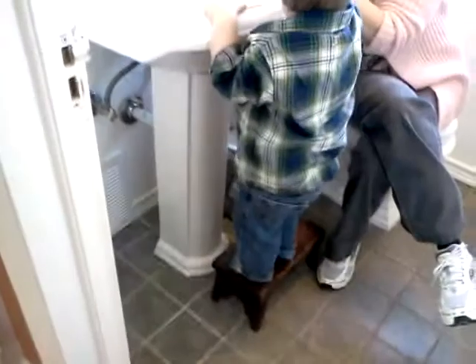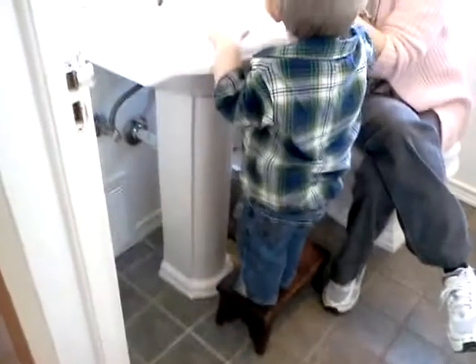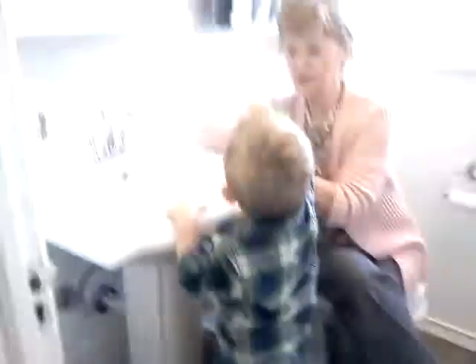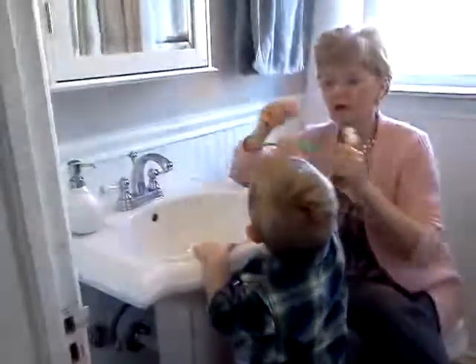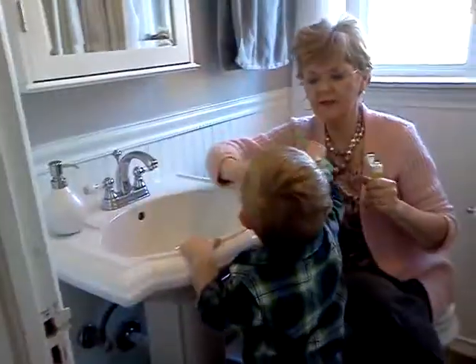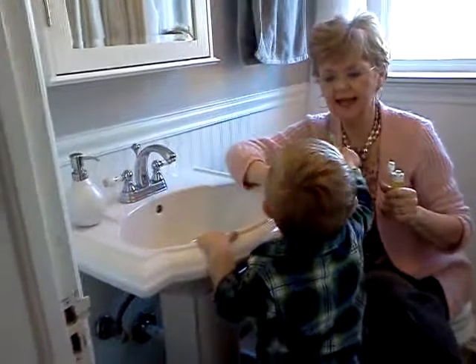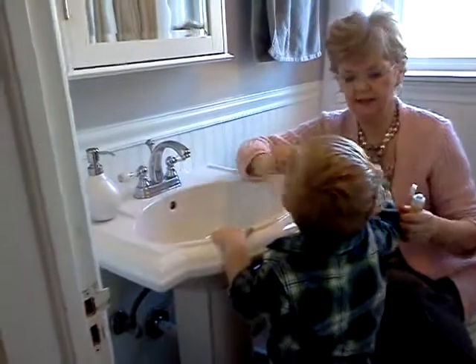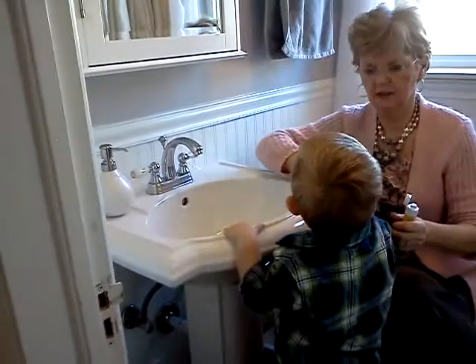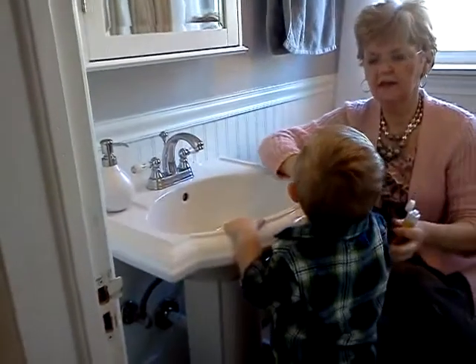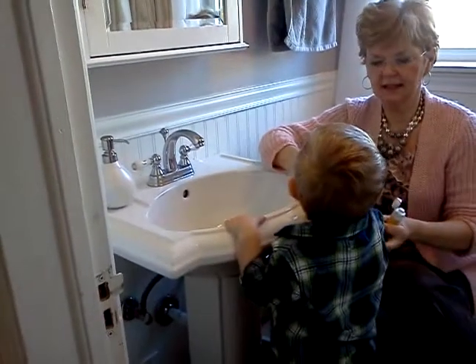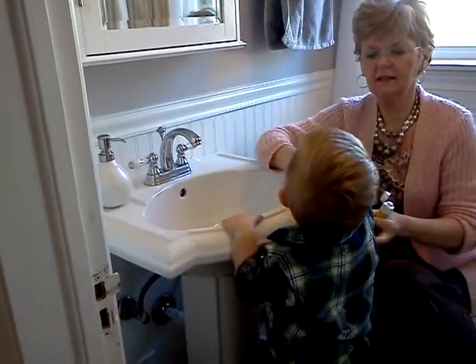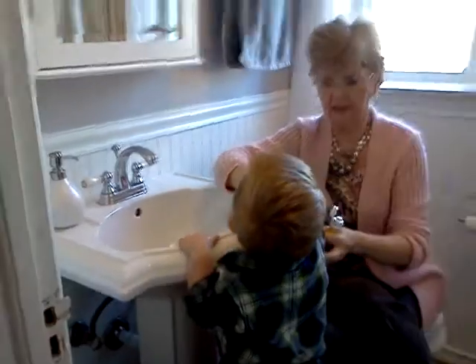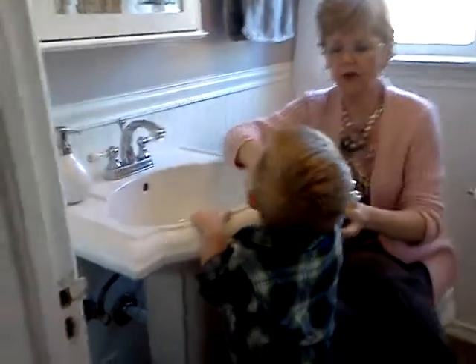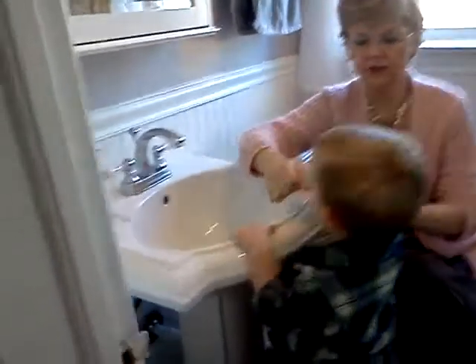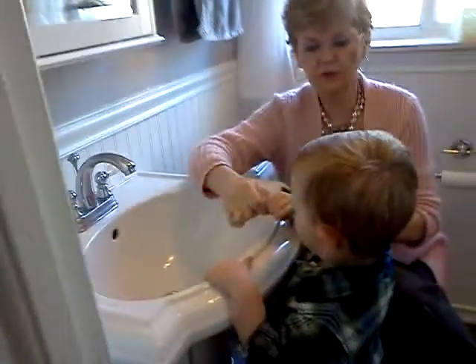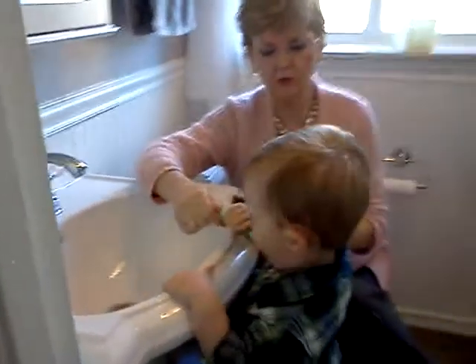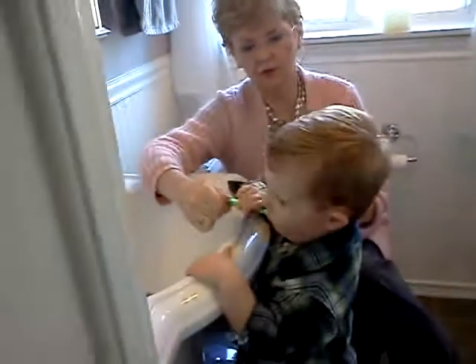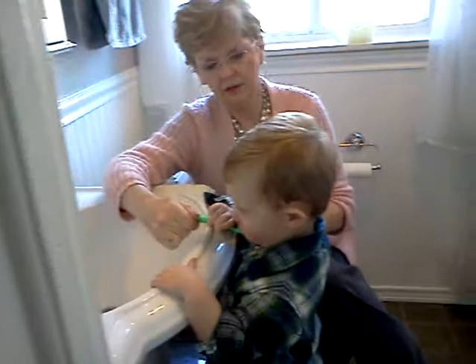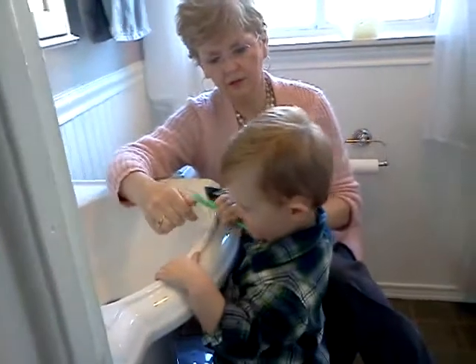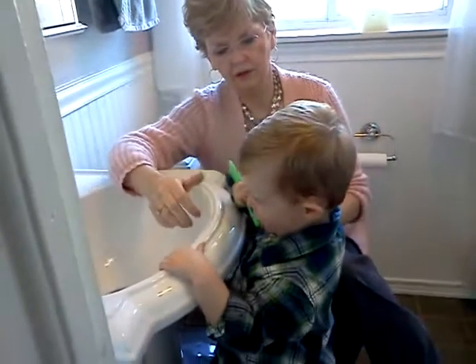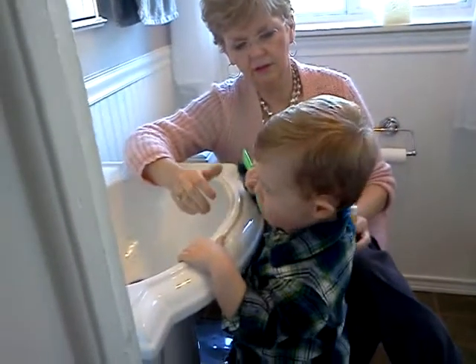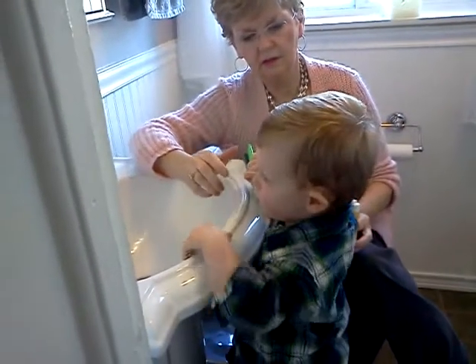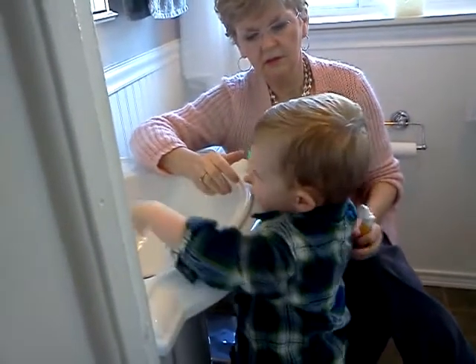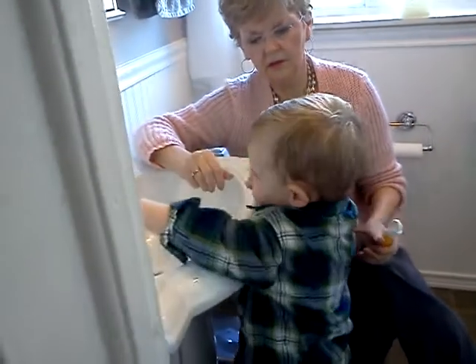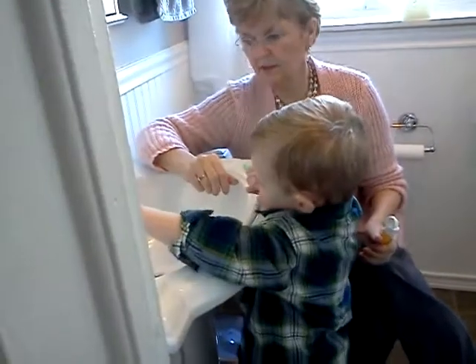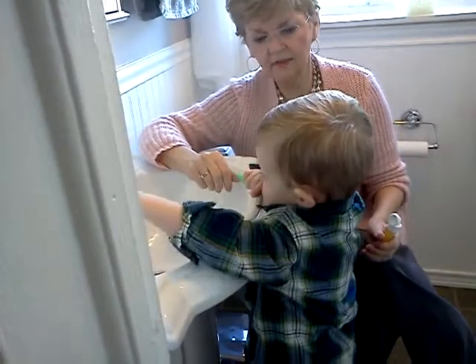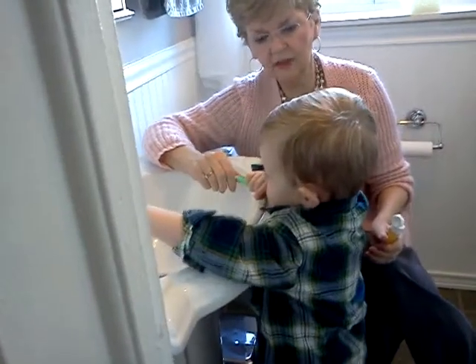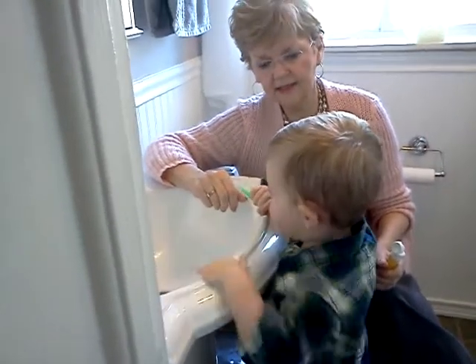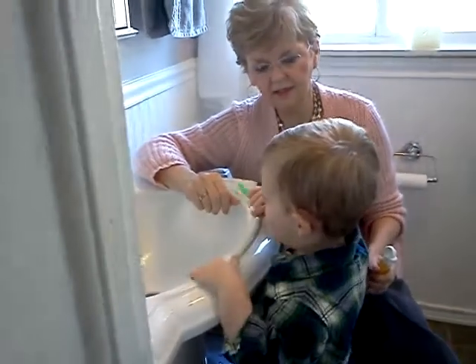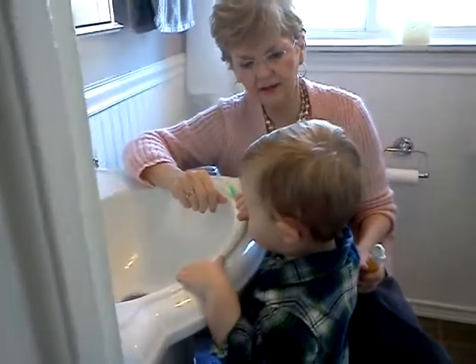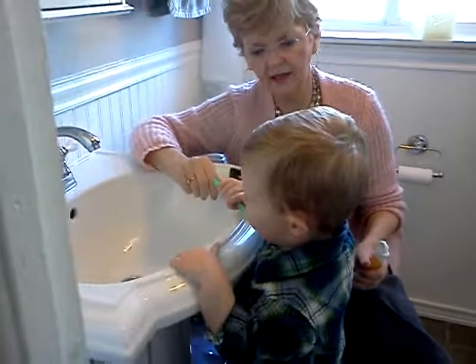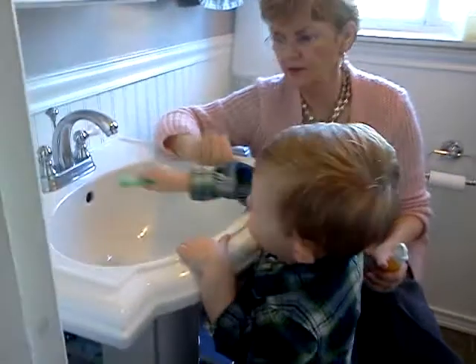Really good. Over on this side. This side. That's right. Brush, brush, brush. Good job. You're going to be moving if your face is down on it. Okay, that's good.